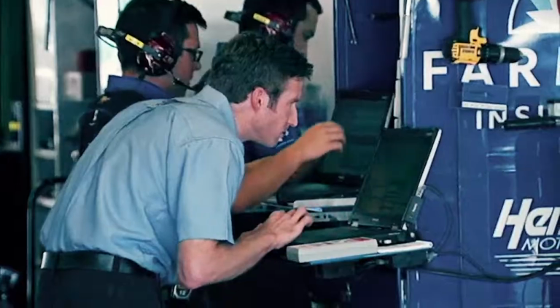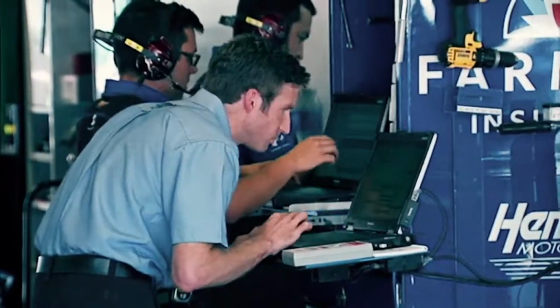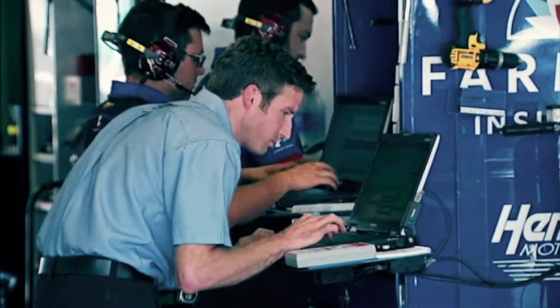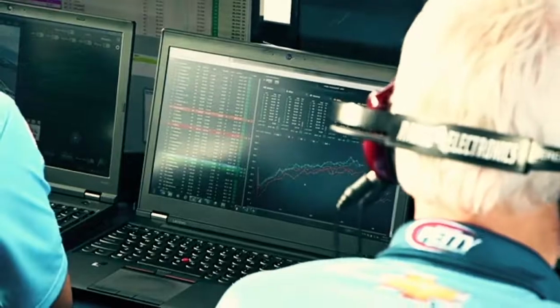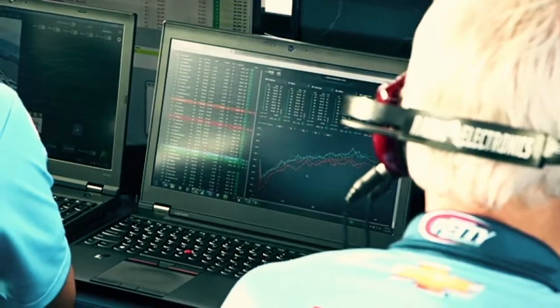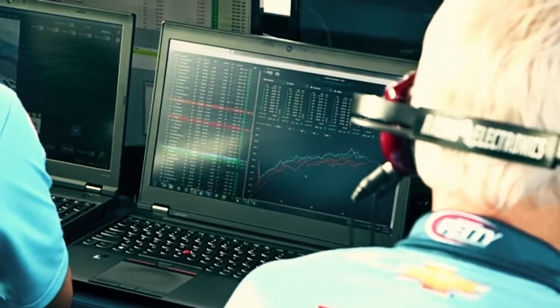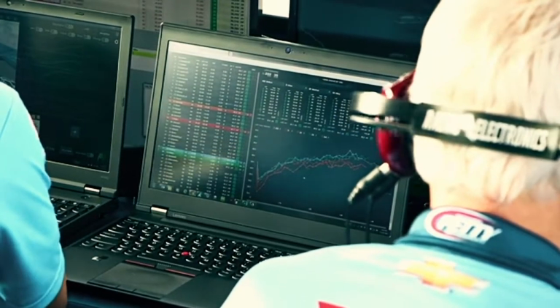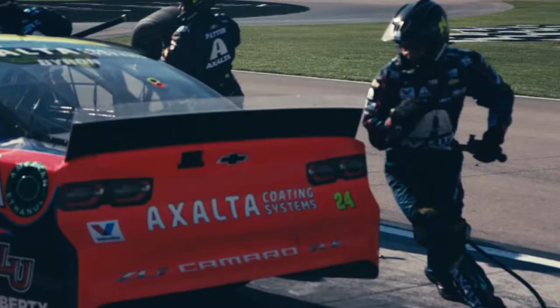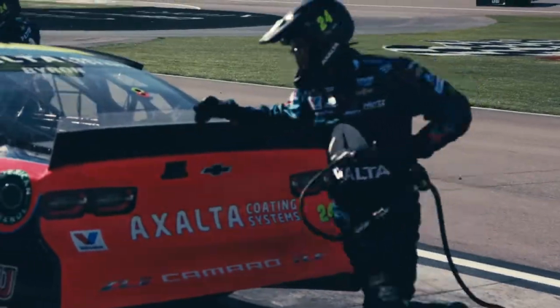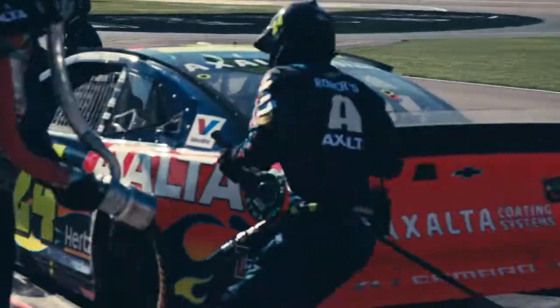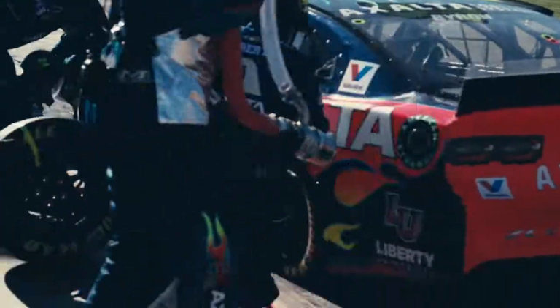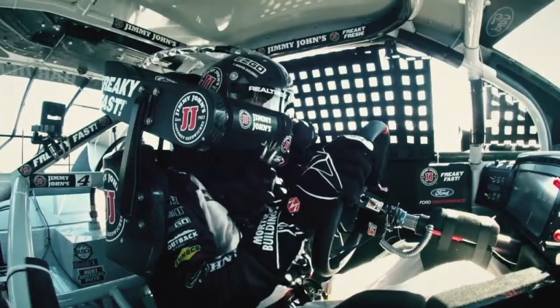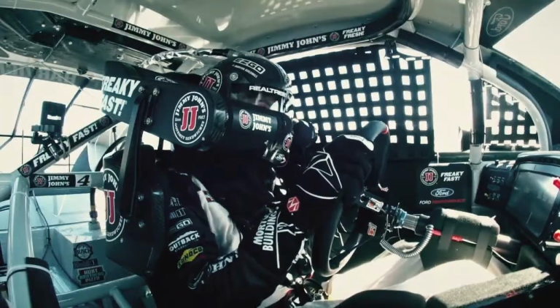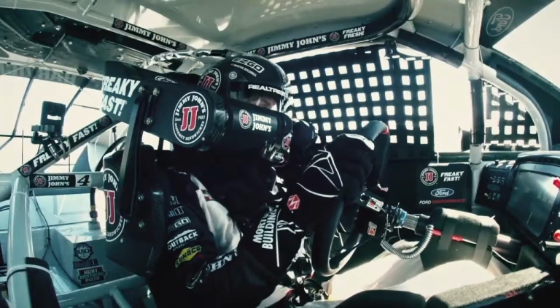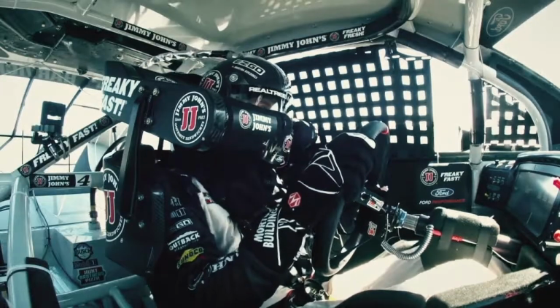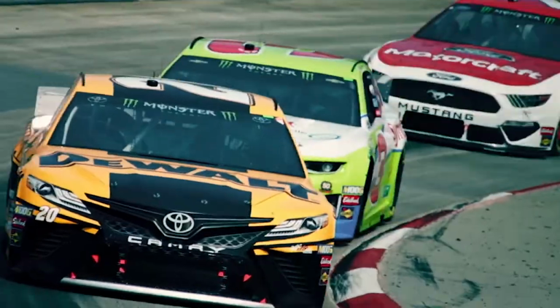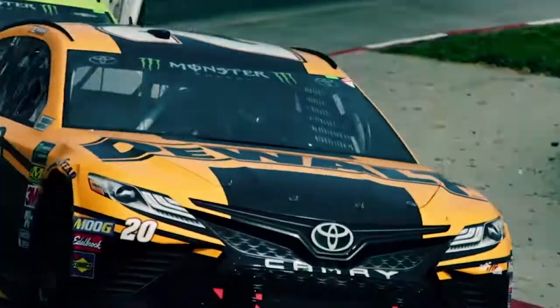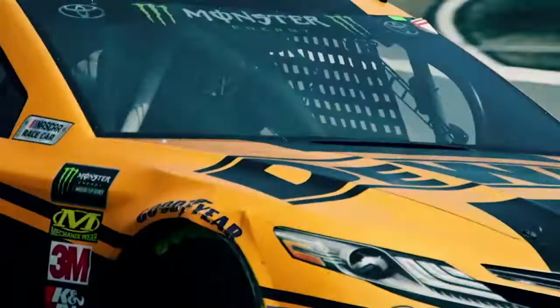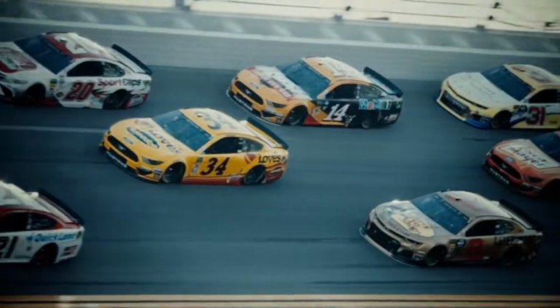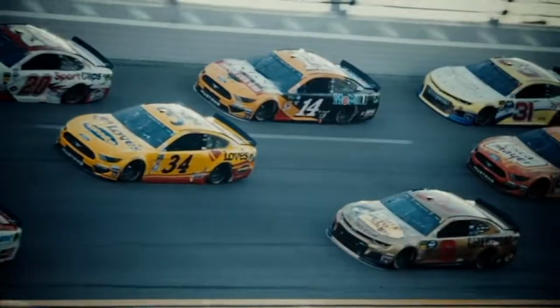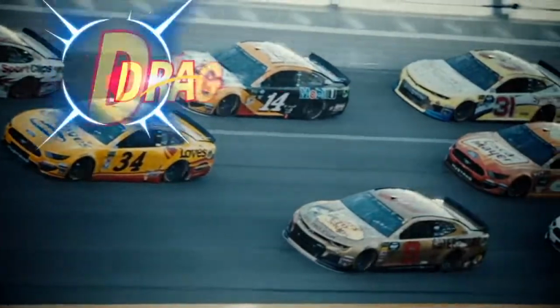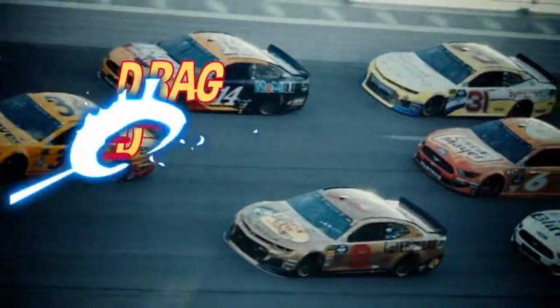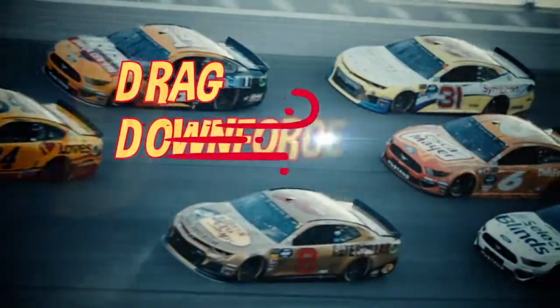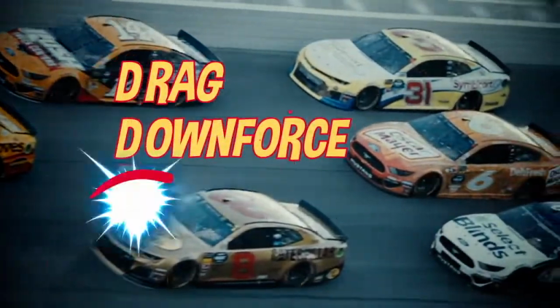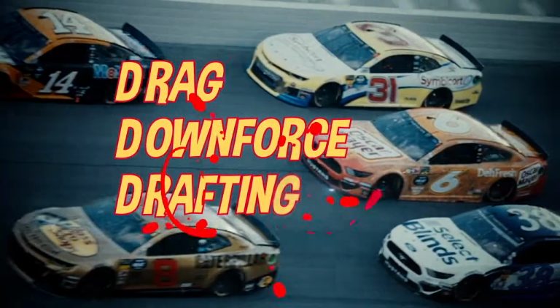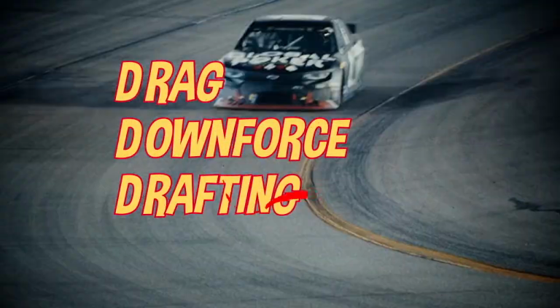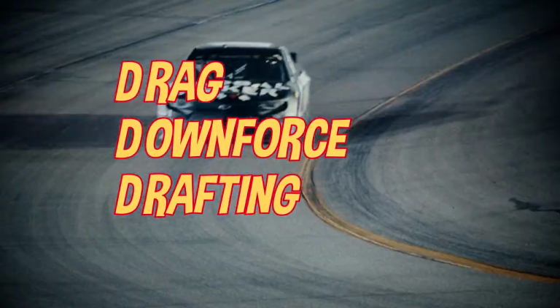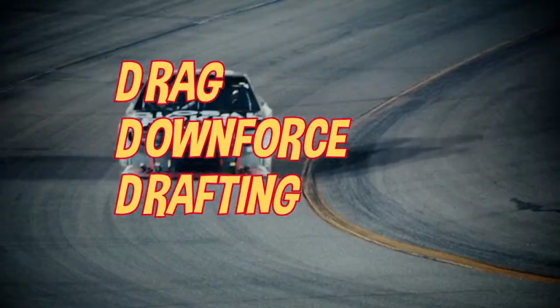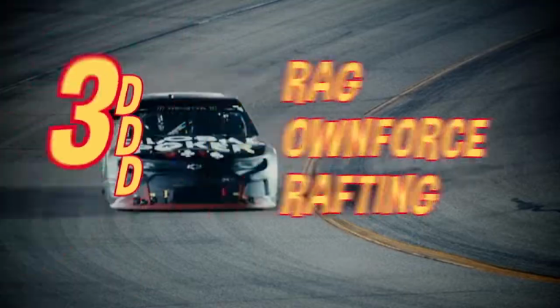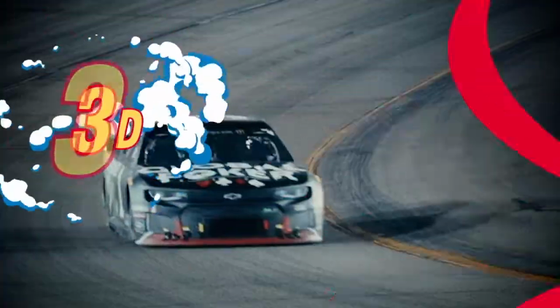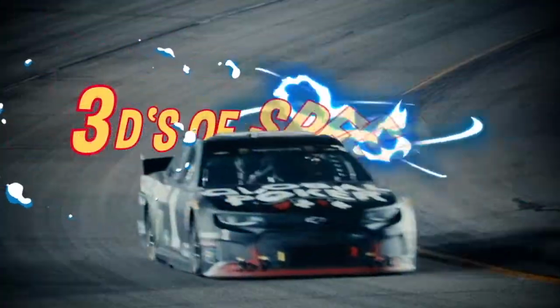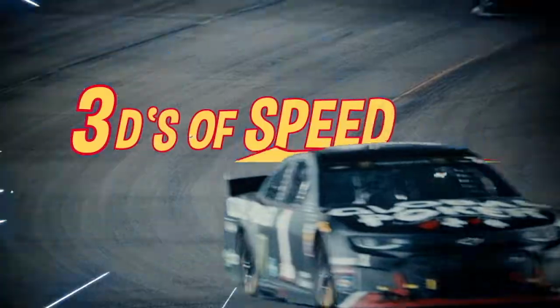Science and math are essential in racing when it comes to making cars both safe and fast. Three of the most important concepts are drag, downforce, and drafting, also known as the three D's of speed.